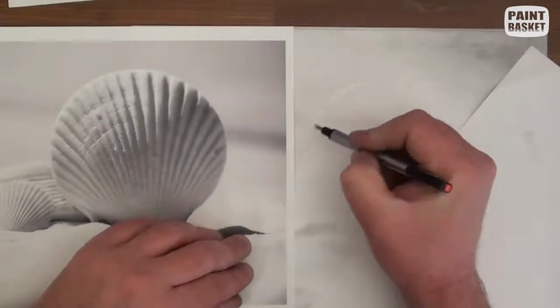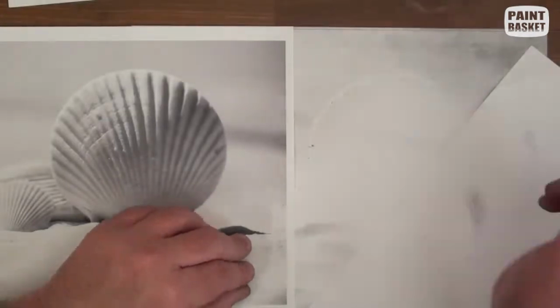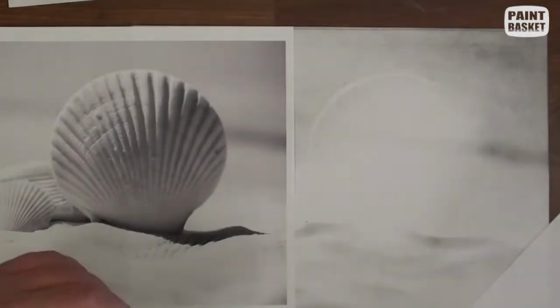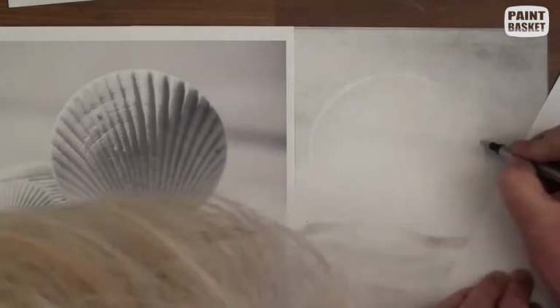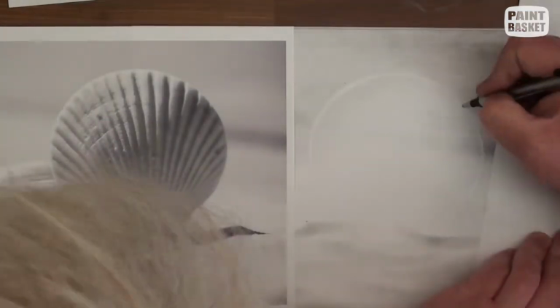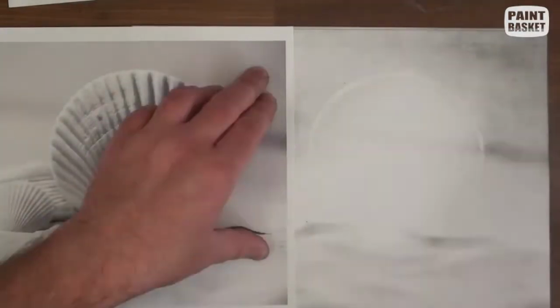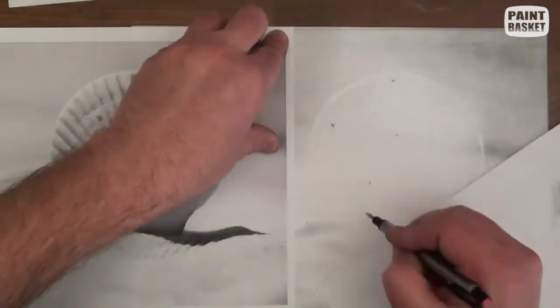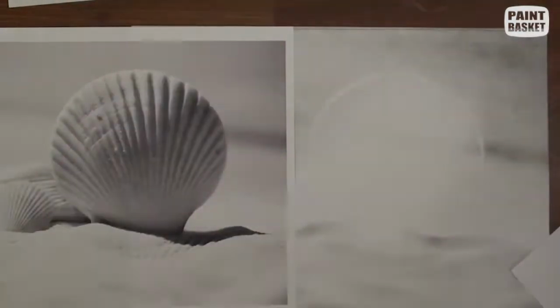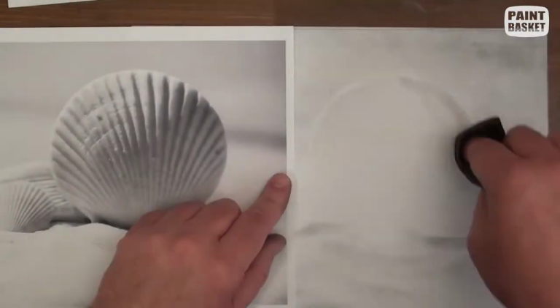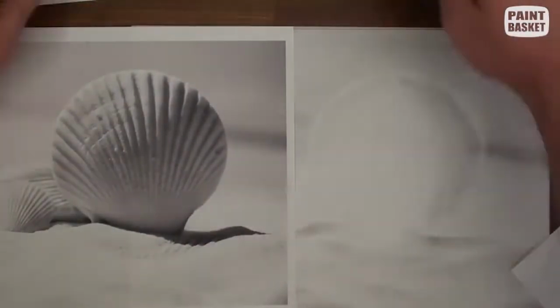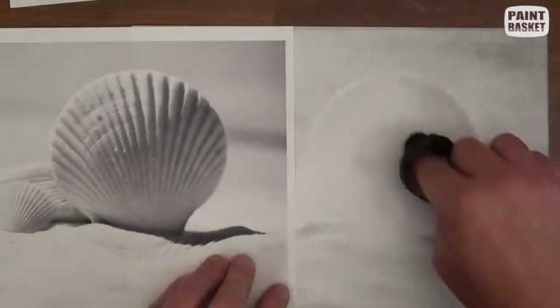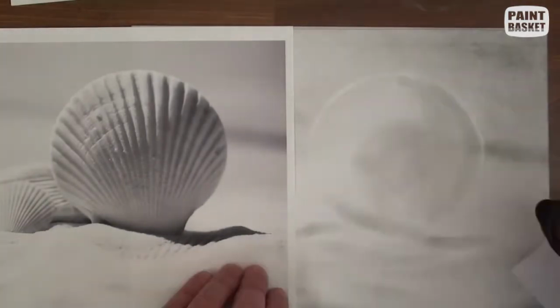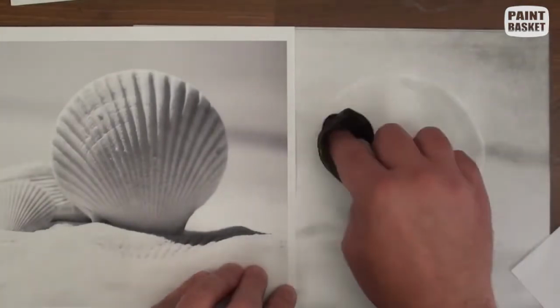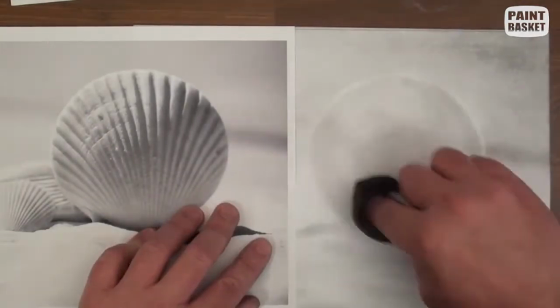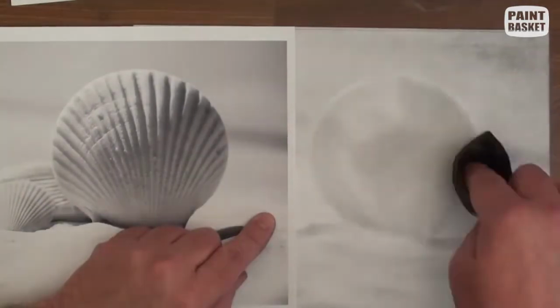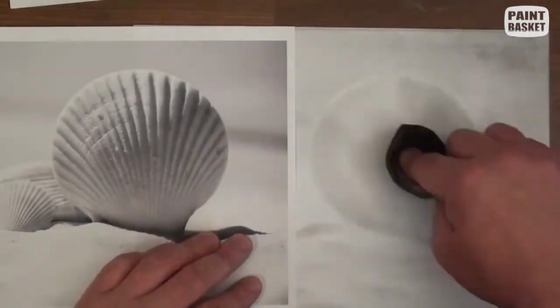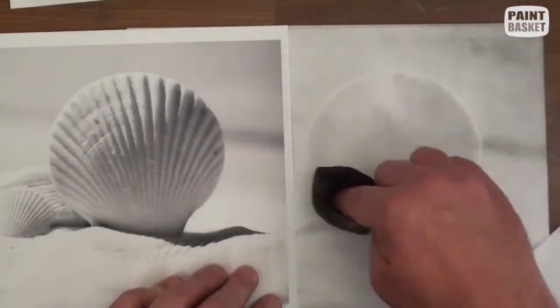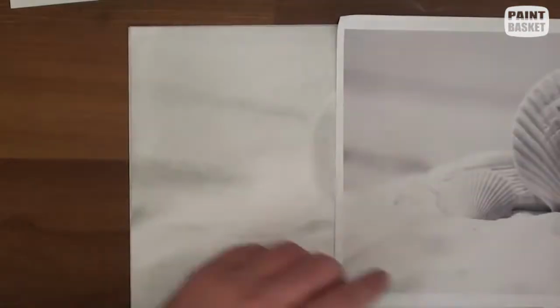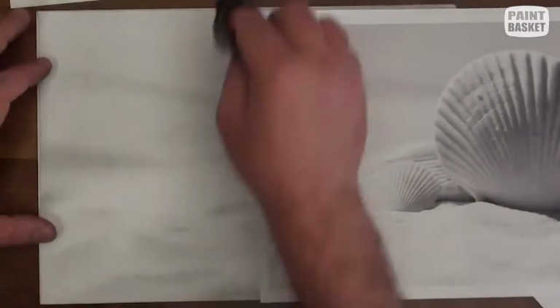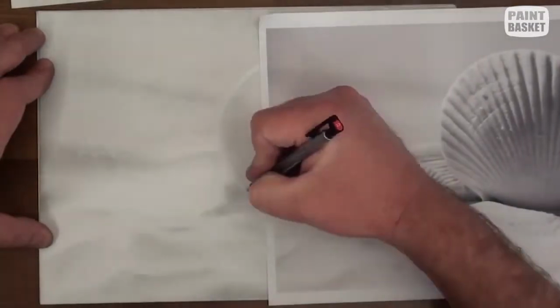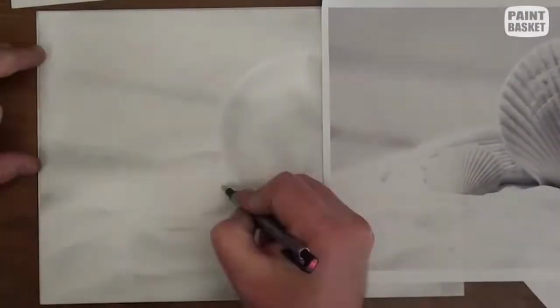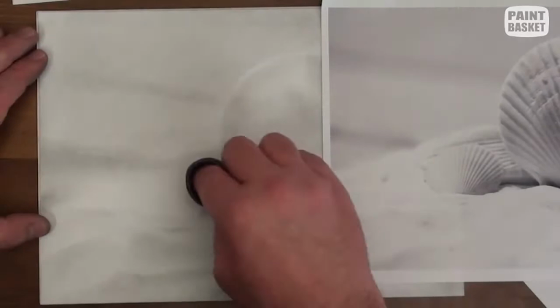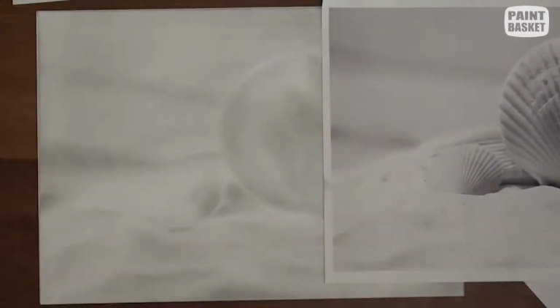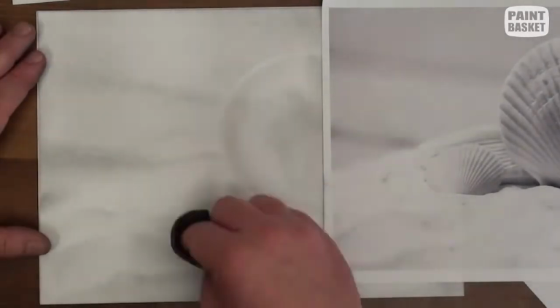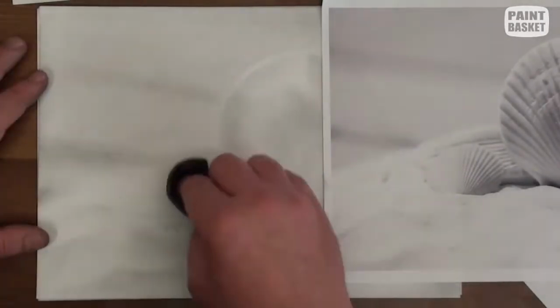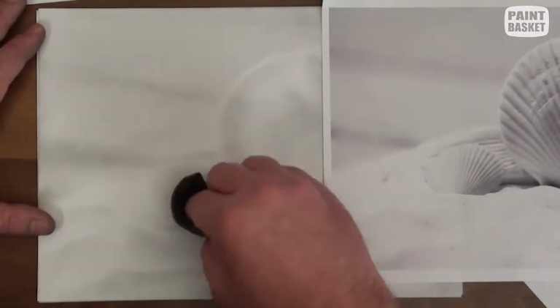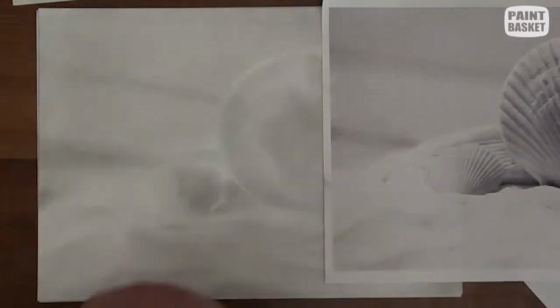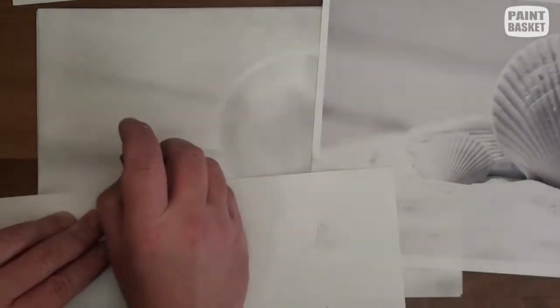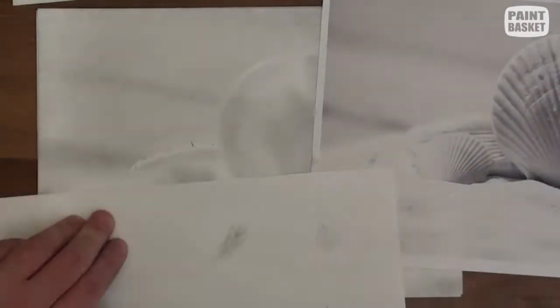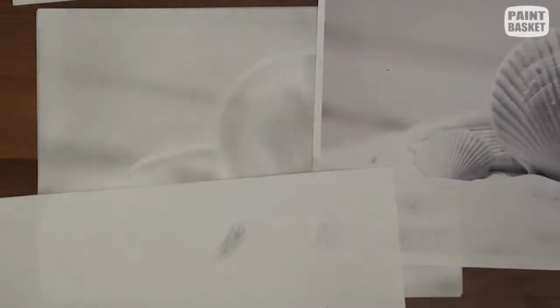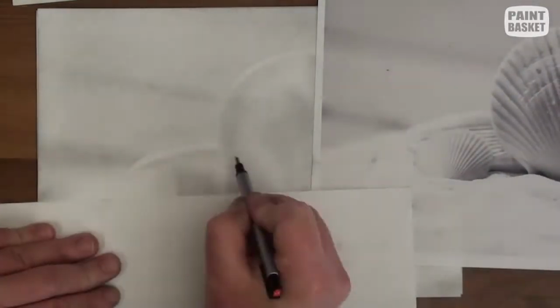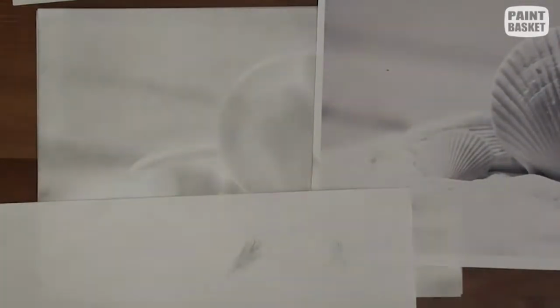Now use an eraser to plot the shape of the large shell and use your cloth to get some basic shadings in place. Do the same with the two smaller shells. At this point, we are just trying to establish their shape and their position.